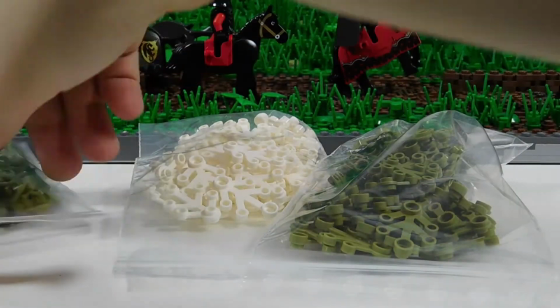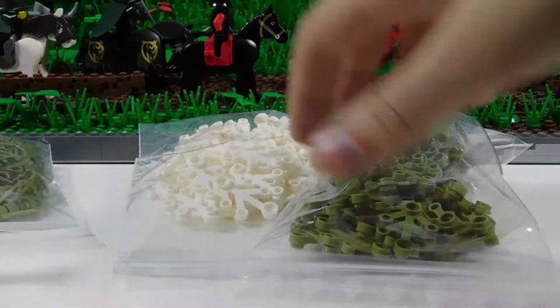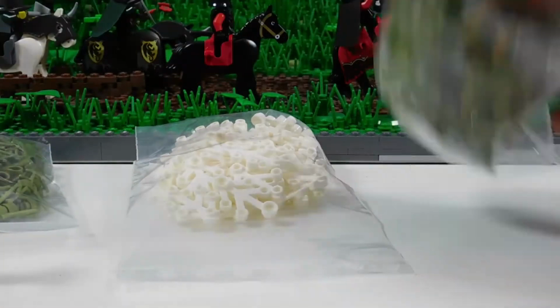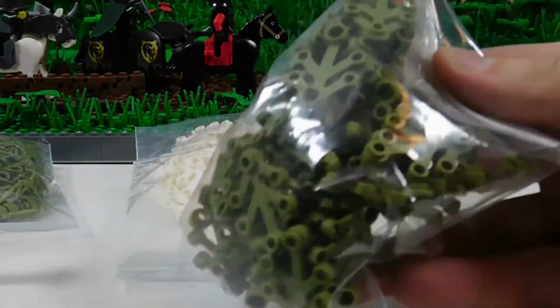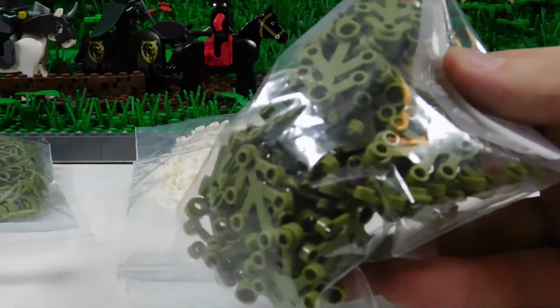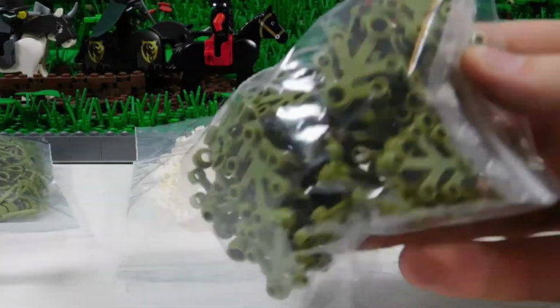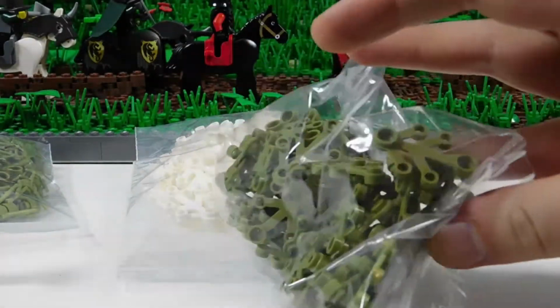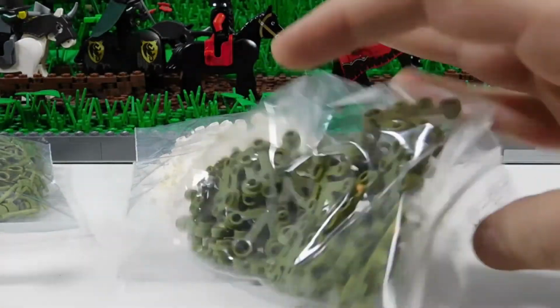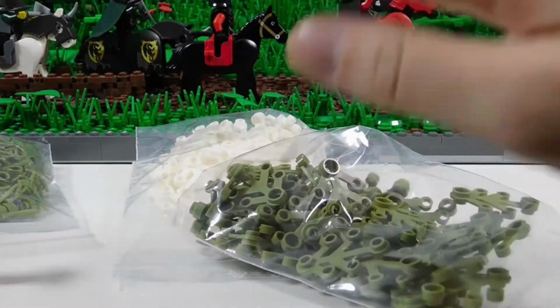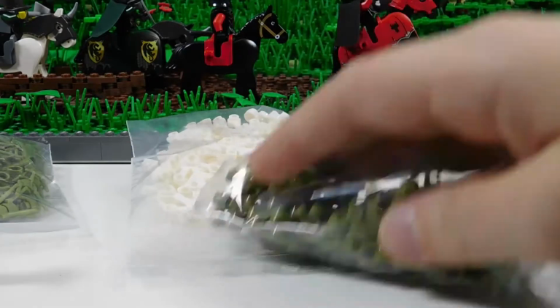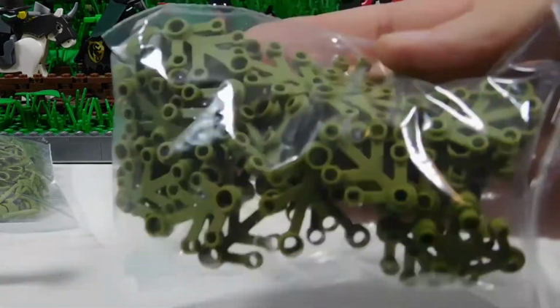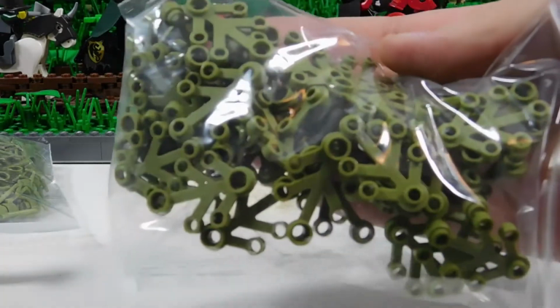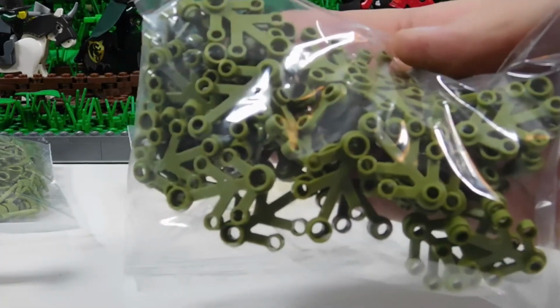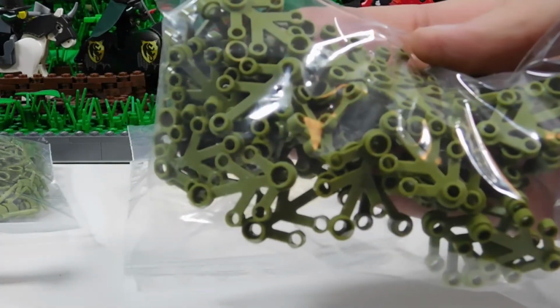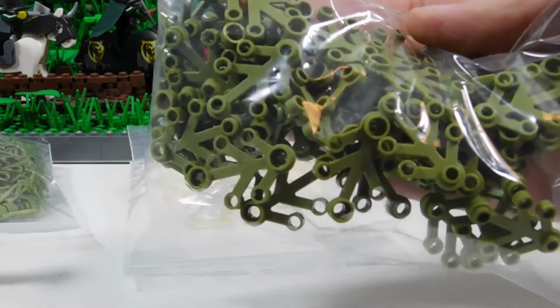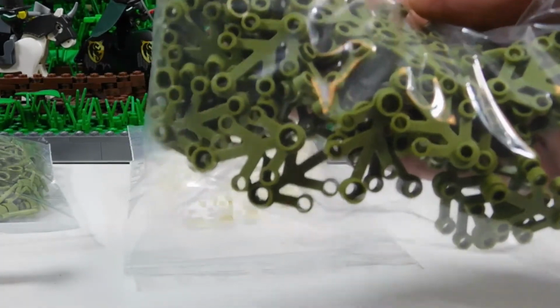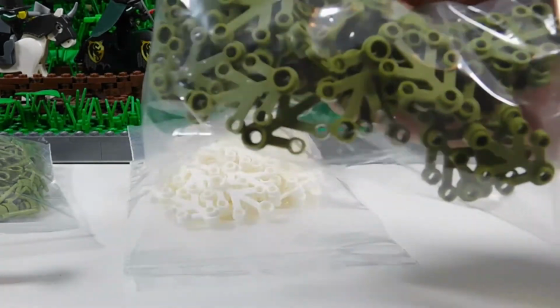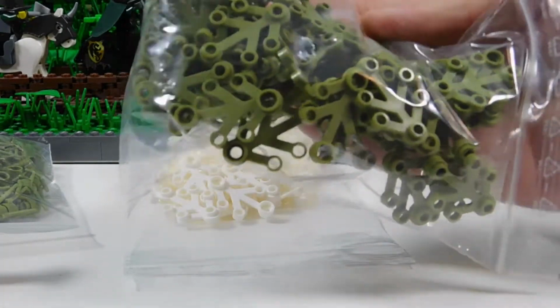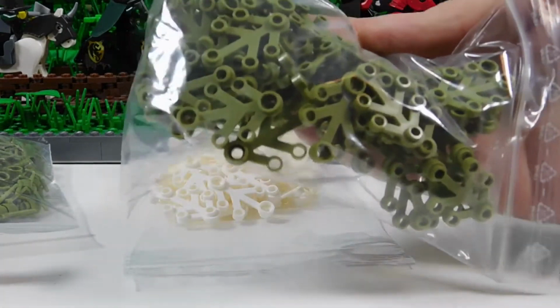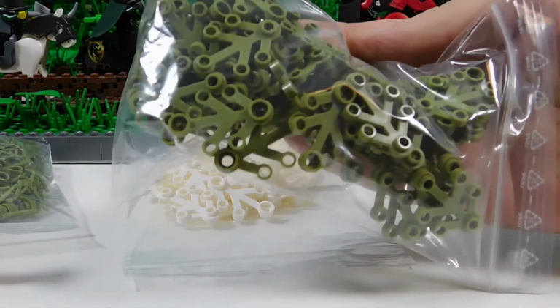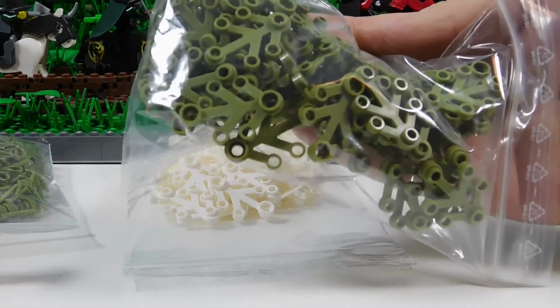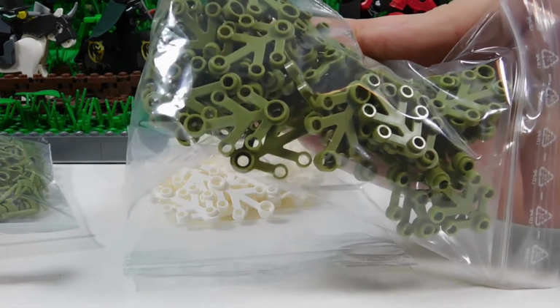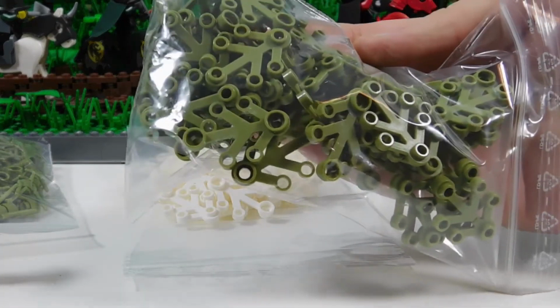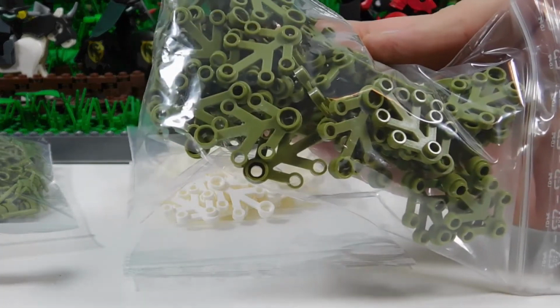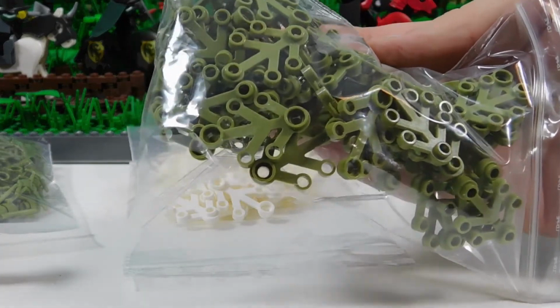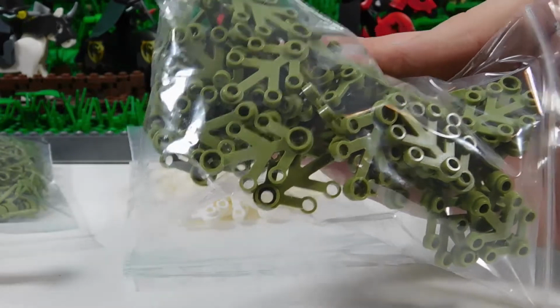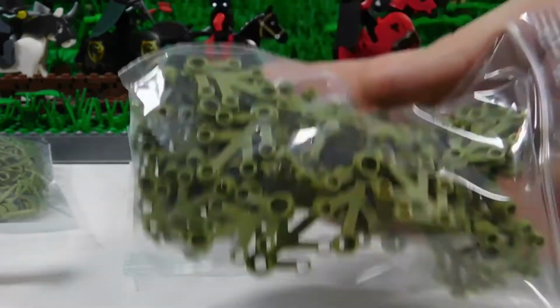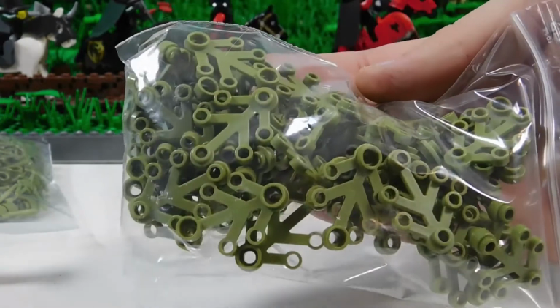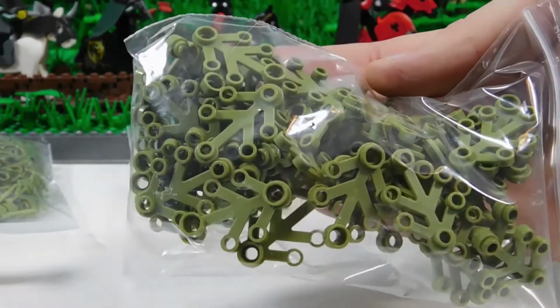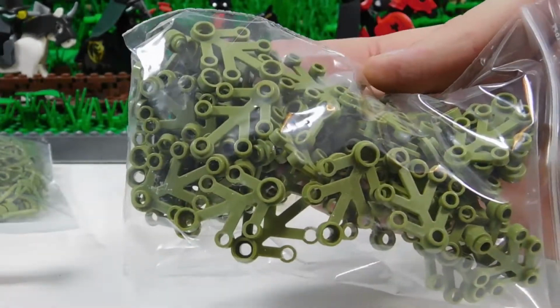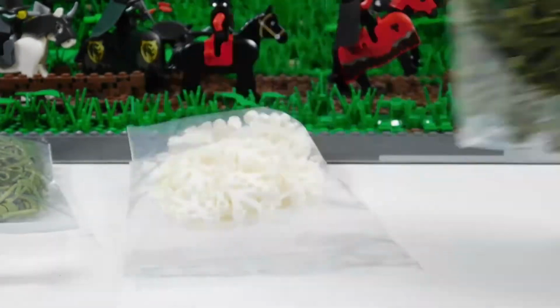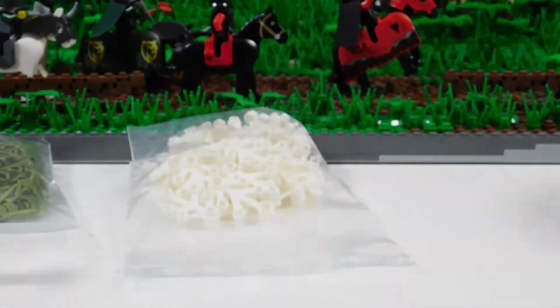And some plants. Got a bunch of these because I really like the olive green color, and I find that I never have enough of them. So I ordered some more of those.